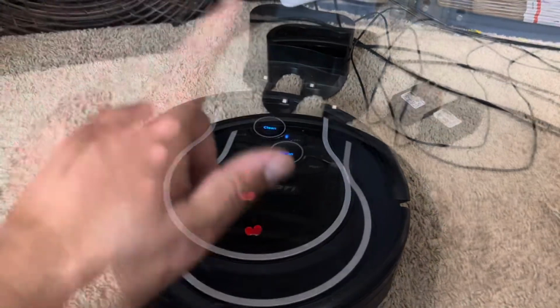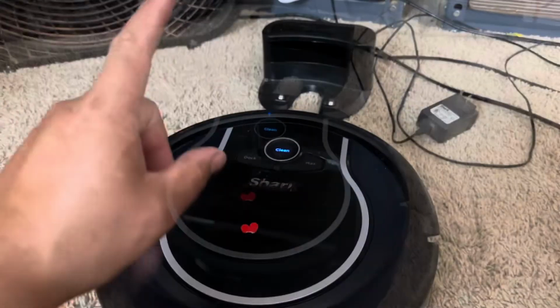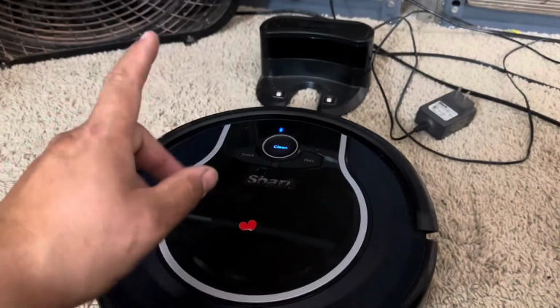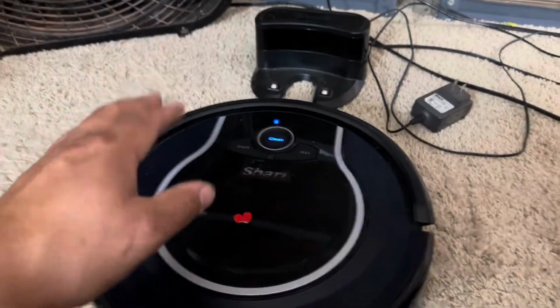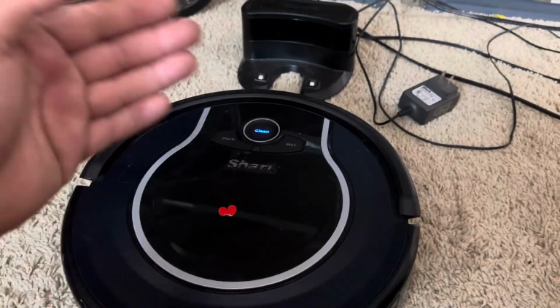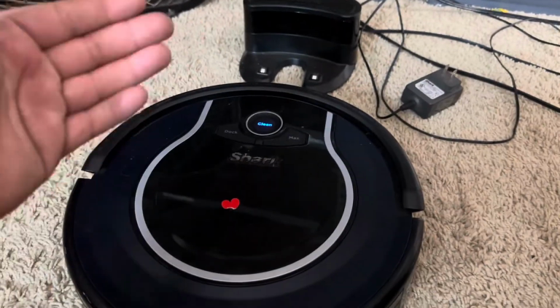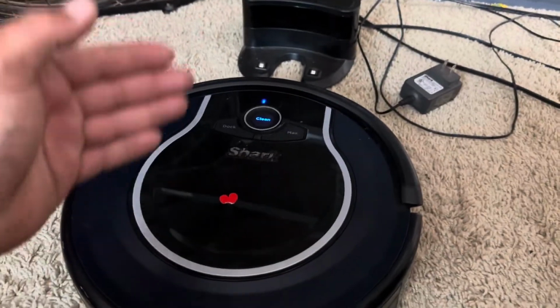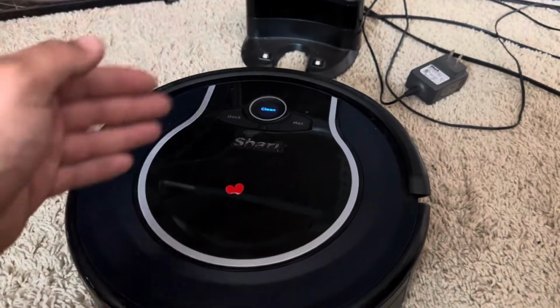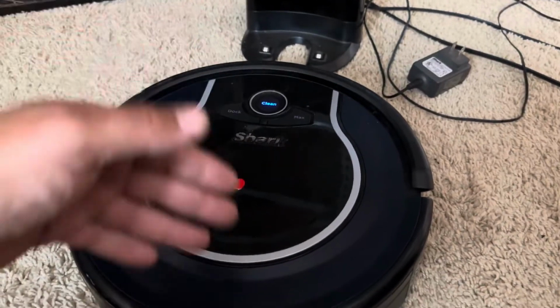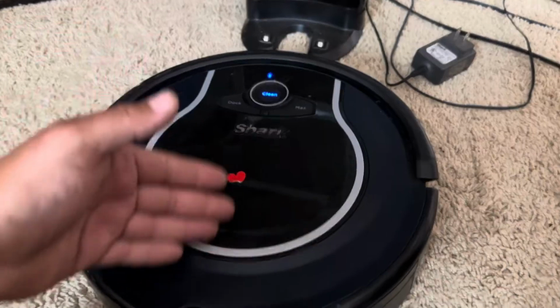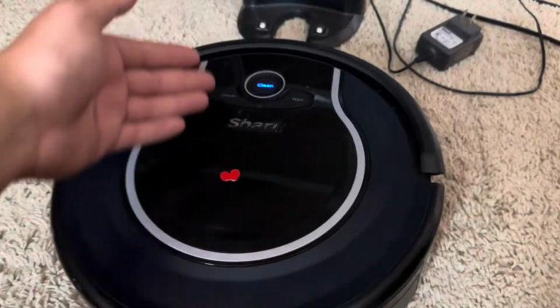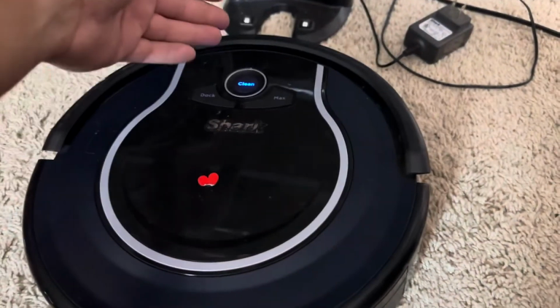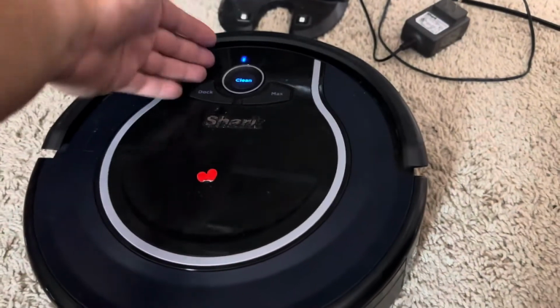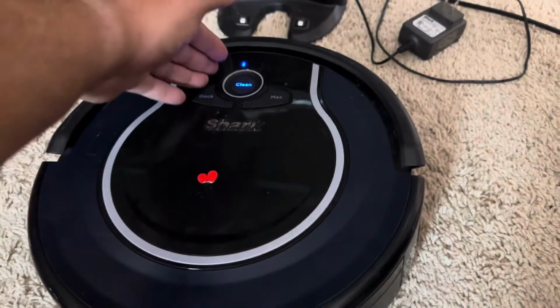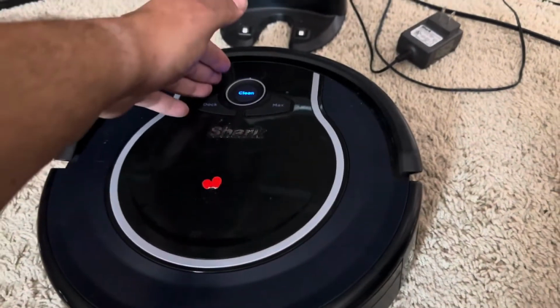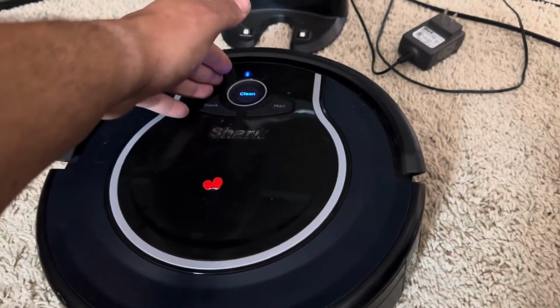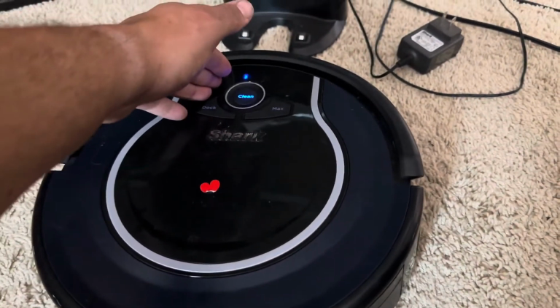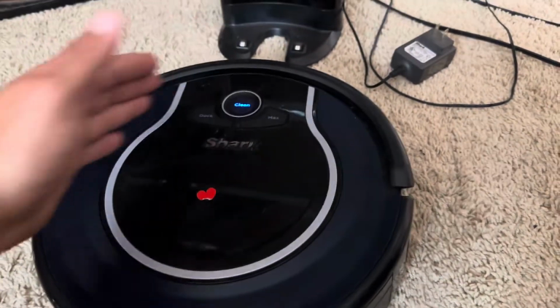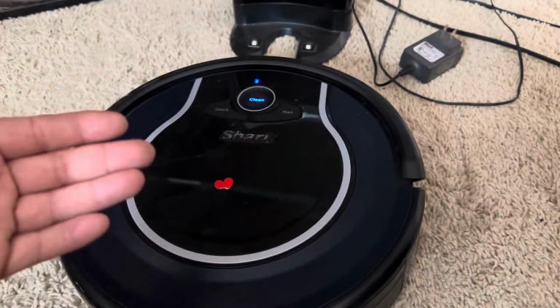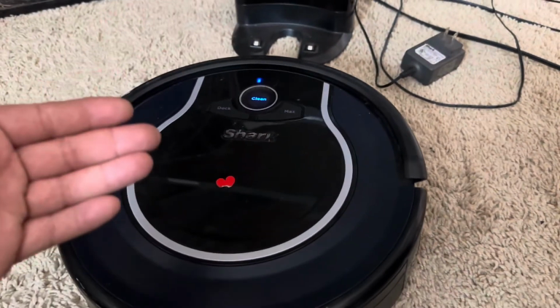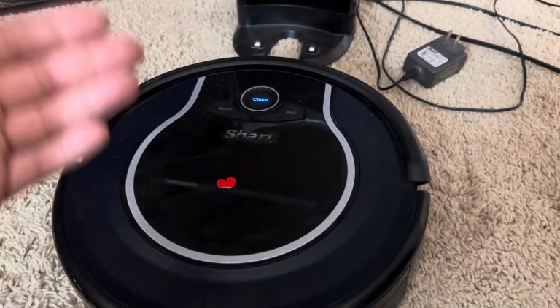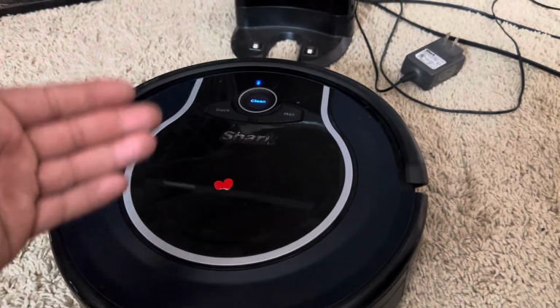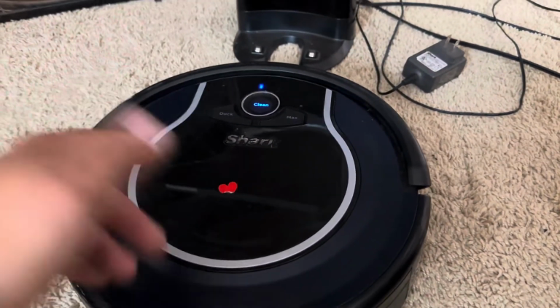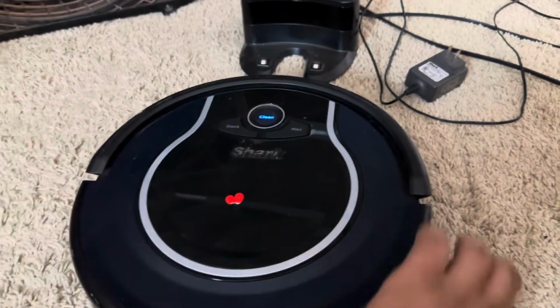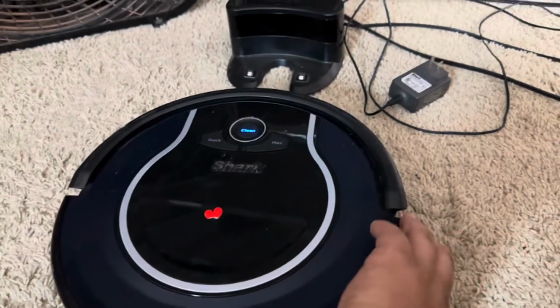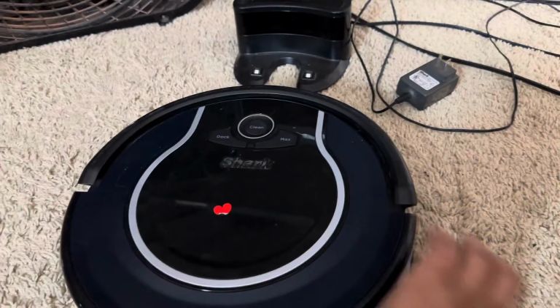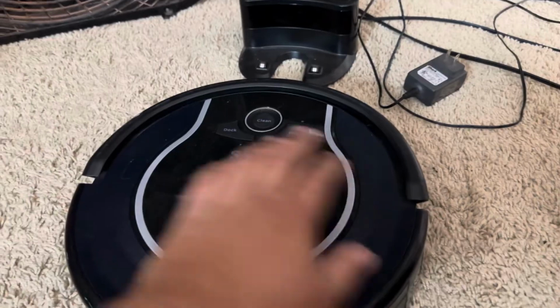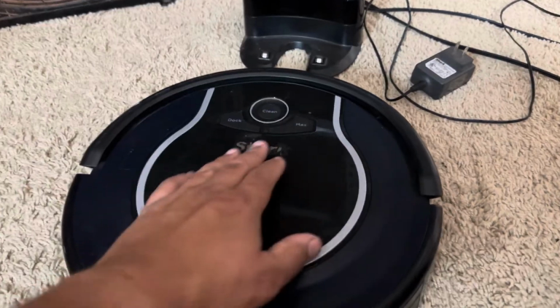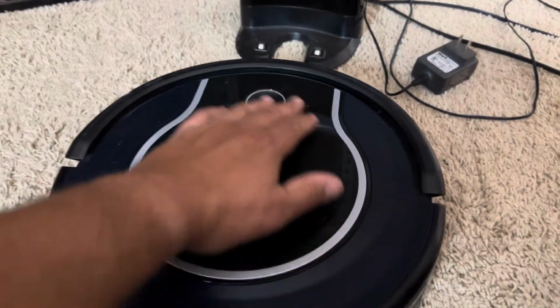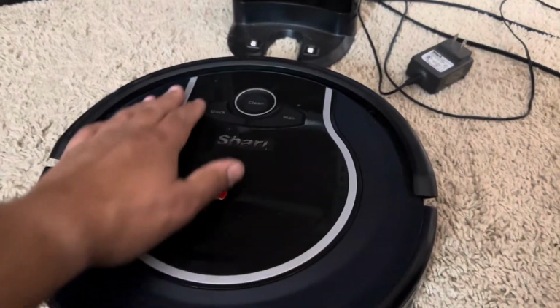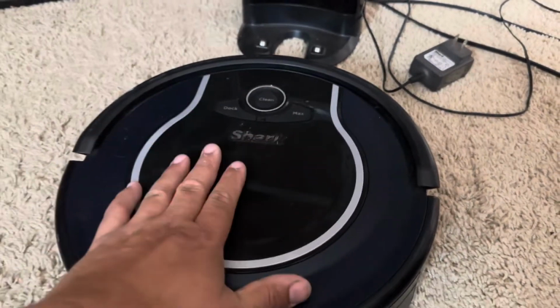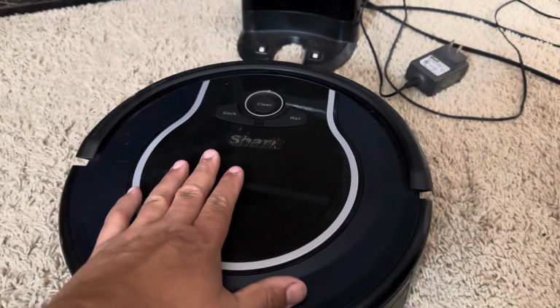So the first thing we want to talk about: is there any power at all? If you have power like this blinking, it's a different scenario than if you have no power at all.